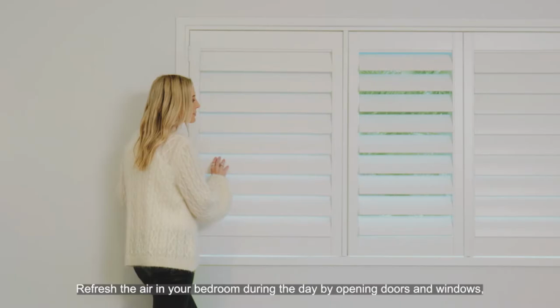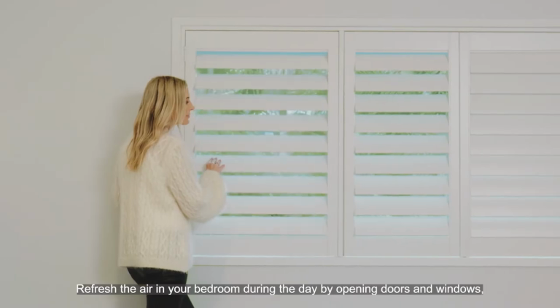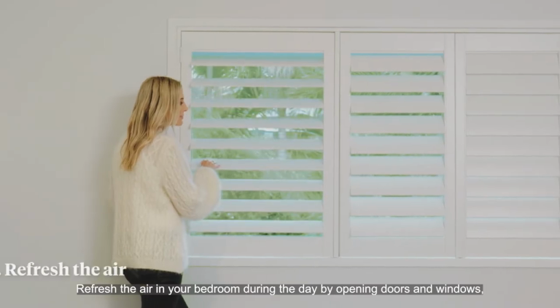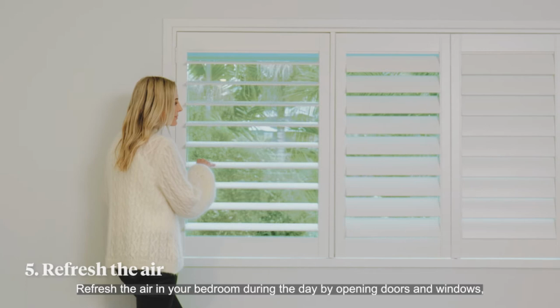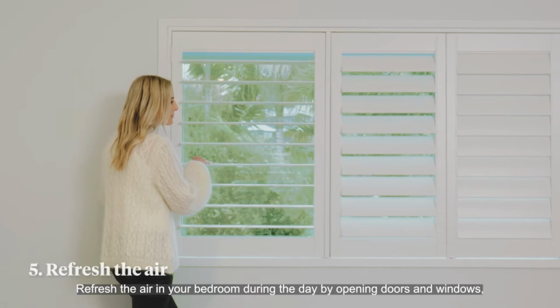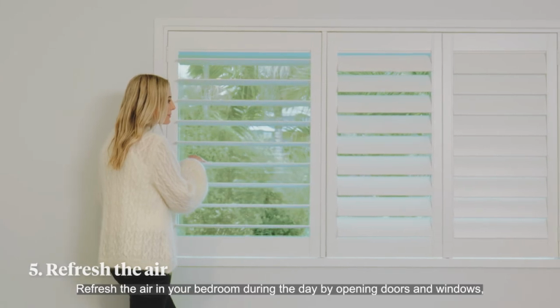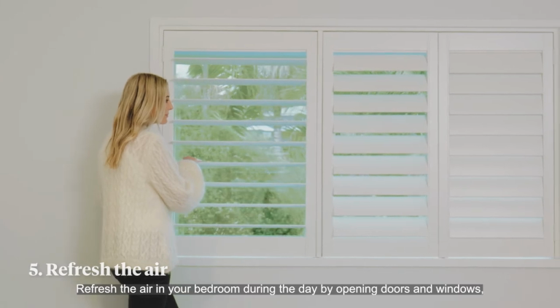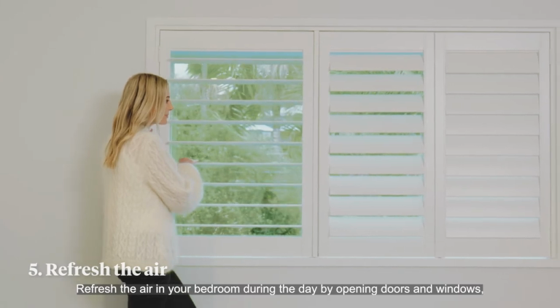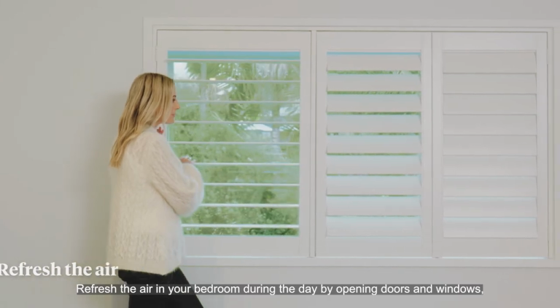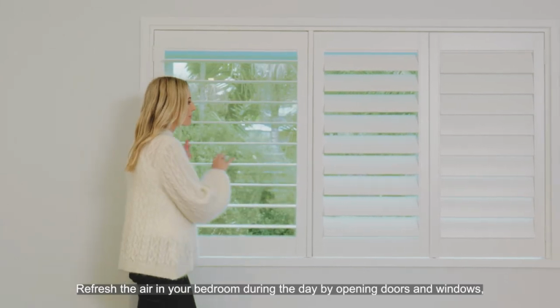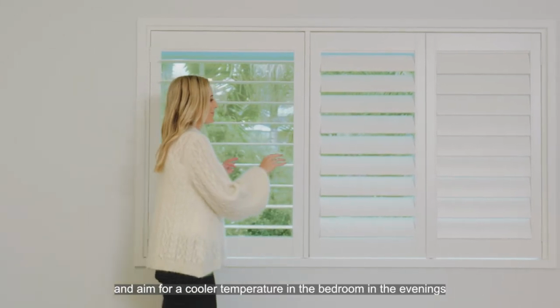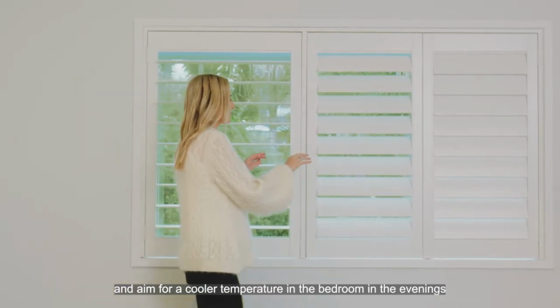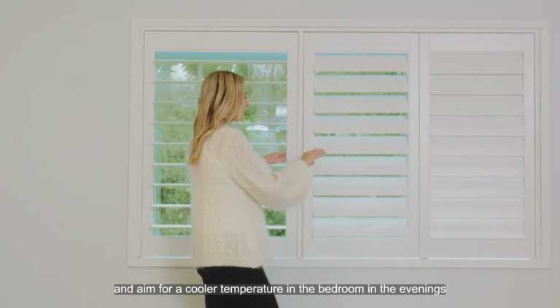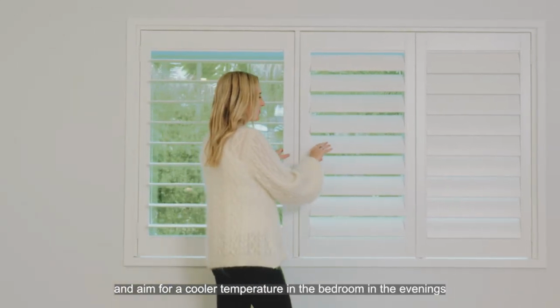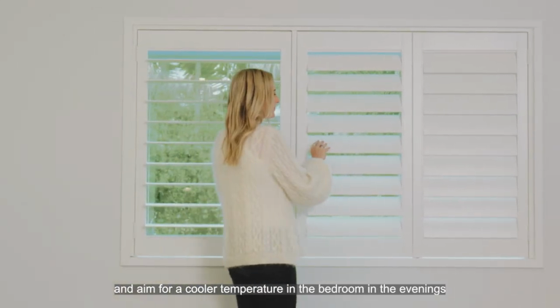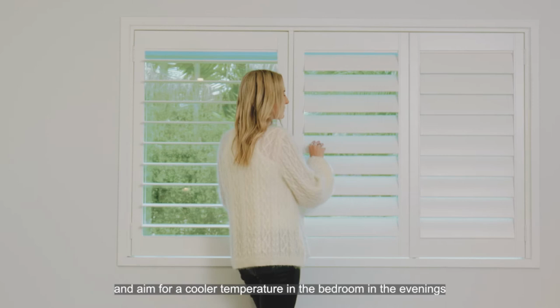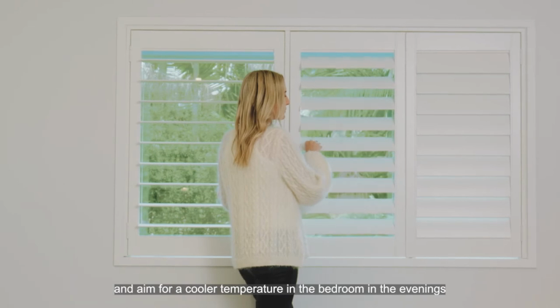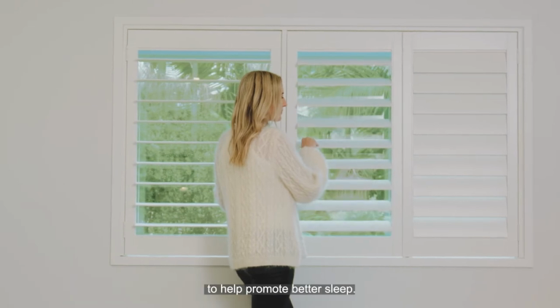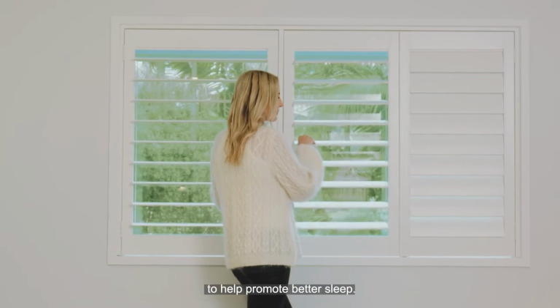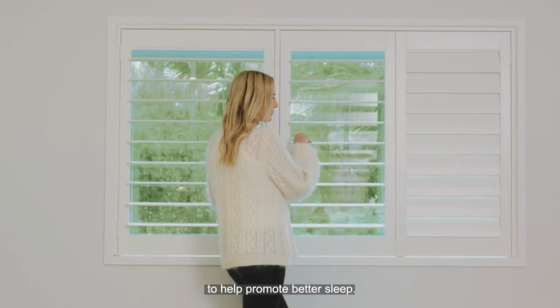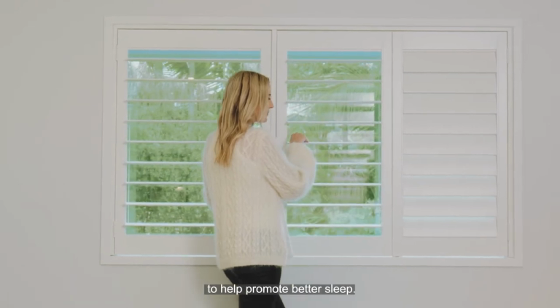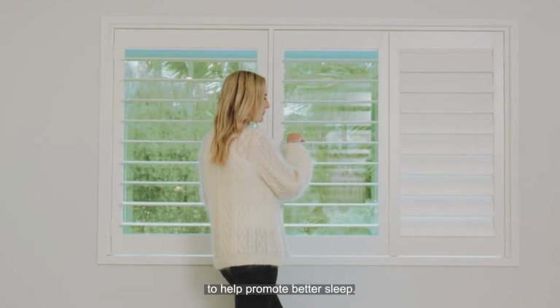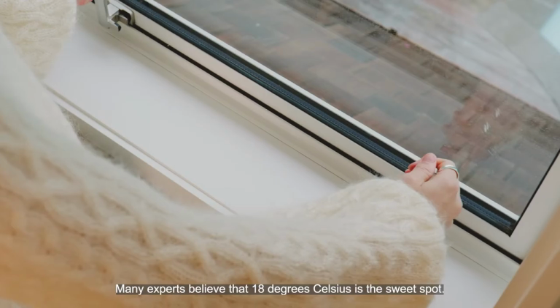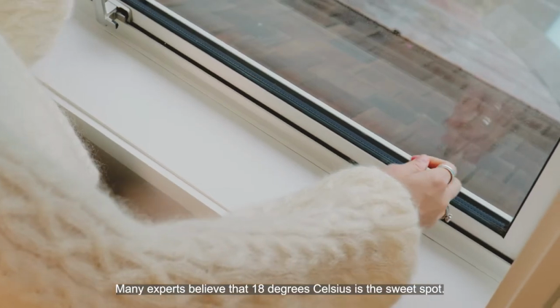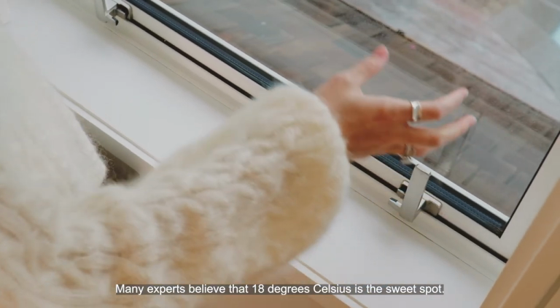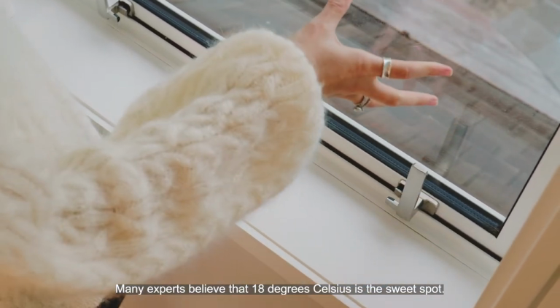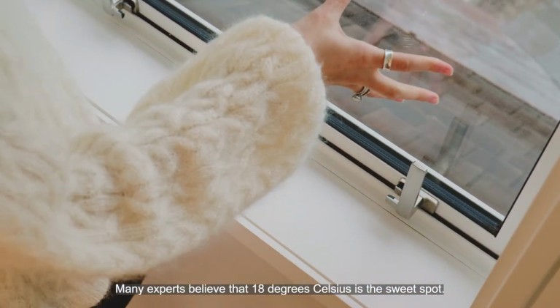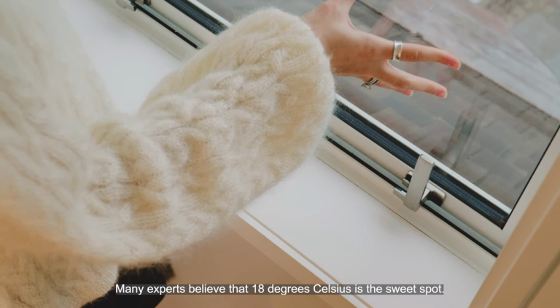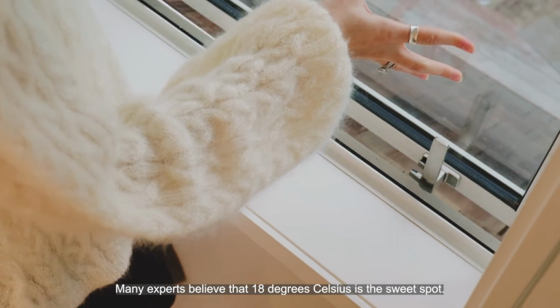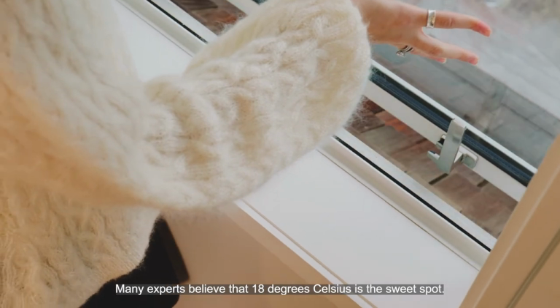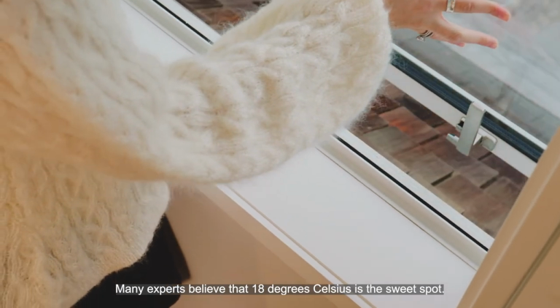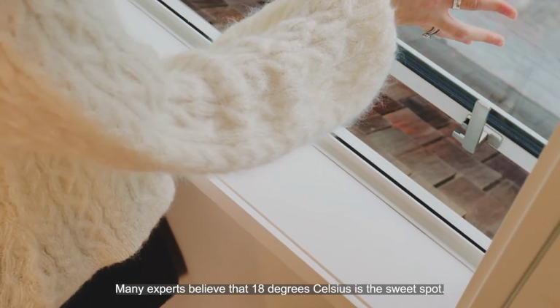Refresh the air in your bedroom during the day by opening doors and windows, and aim for a cooler temperature in the evenings to help promote better sleep. Many experts believe that 18 degrees Celsius is the sweet spot.